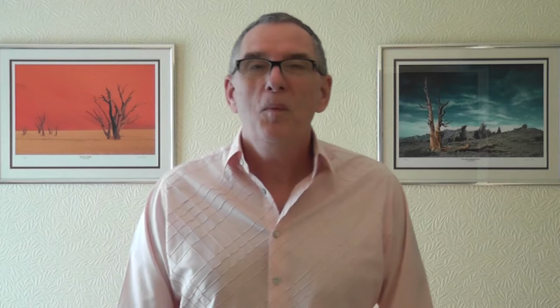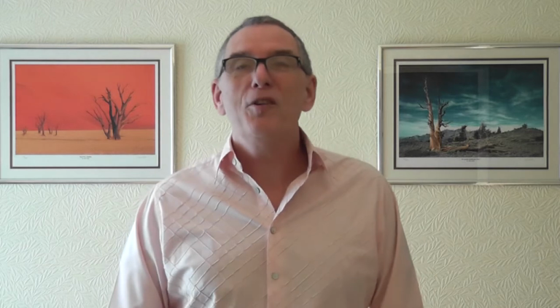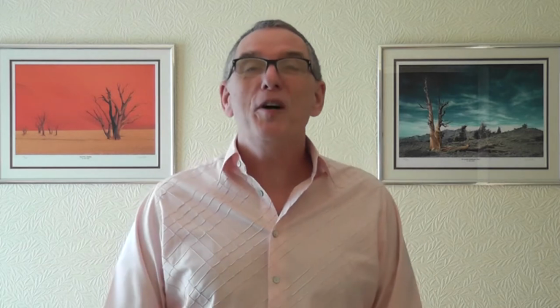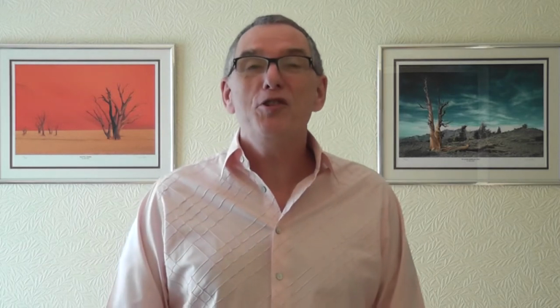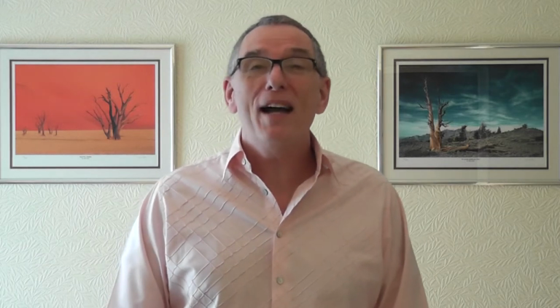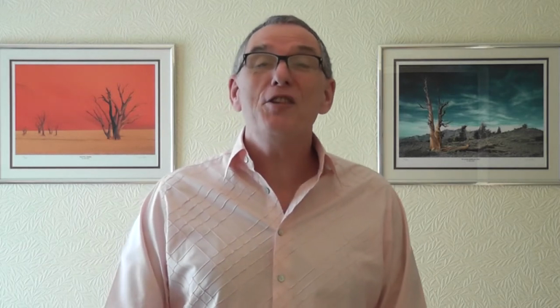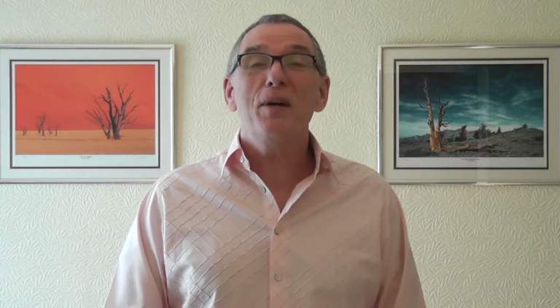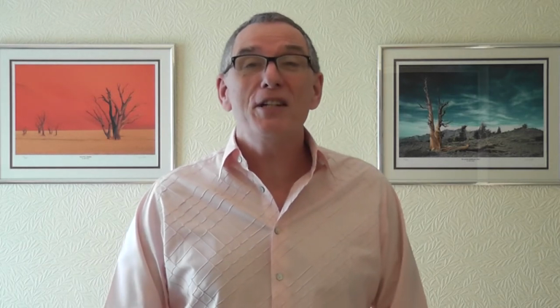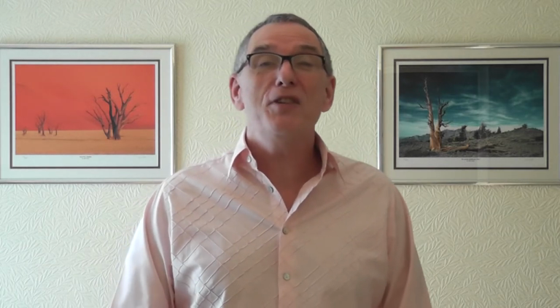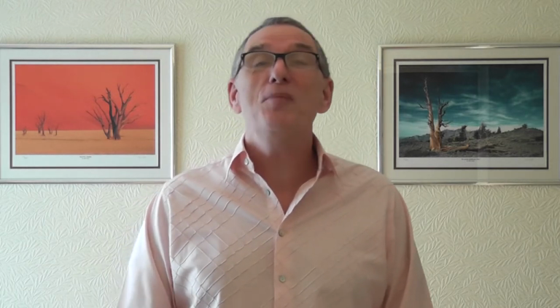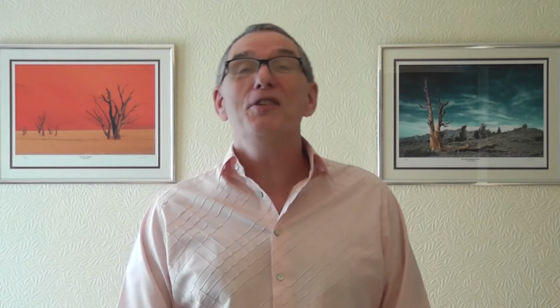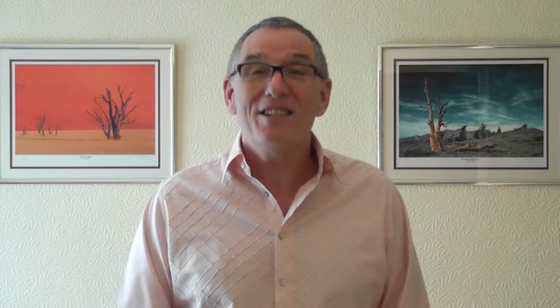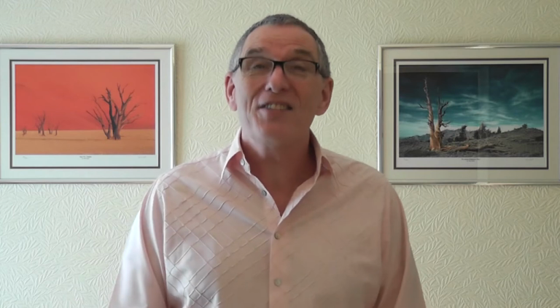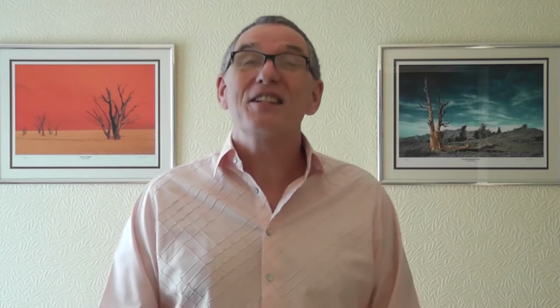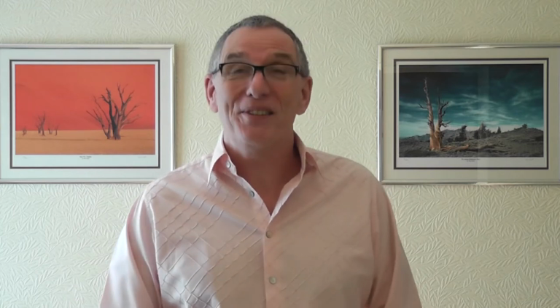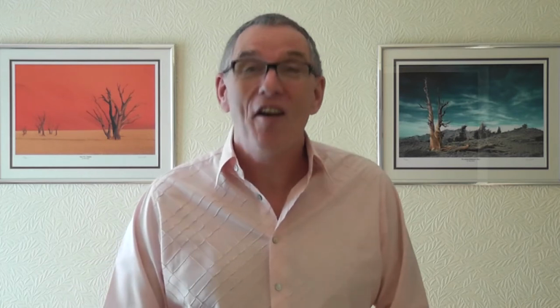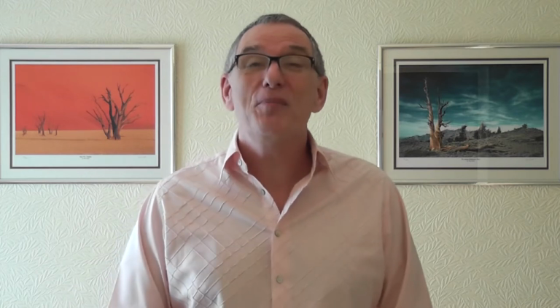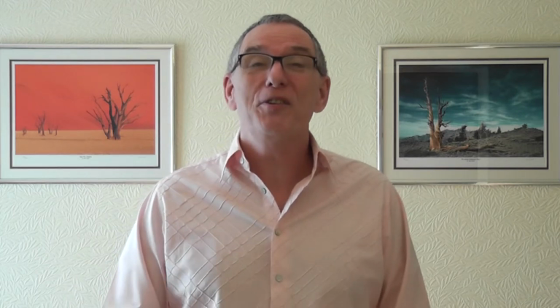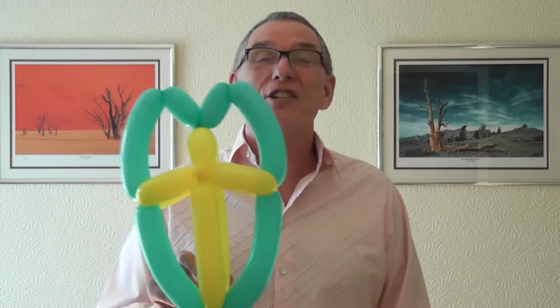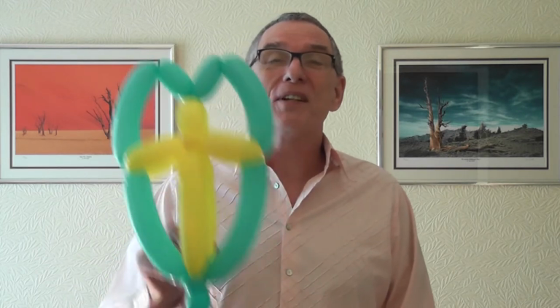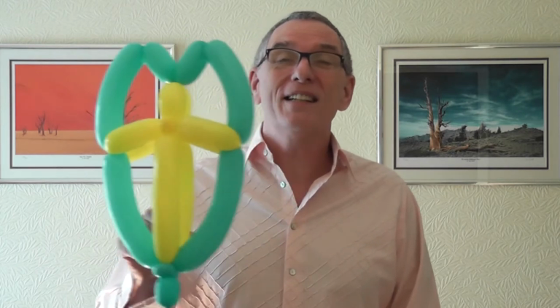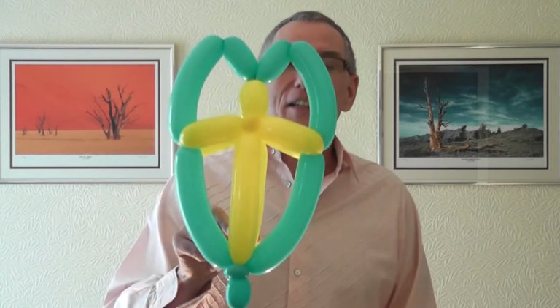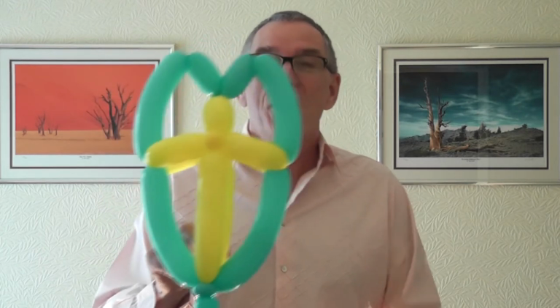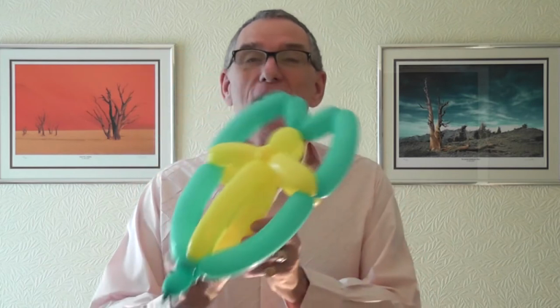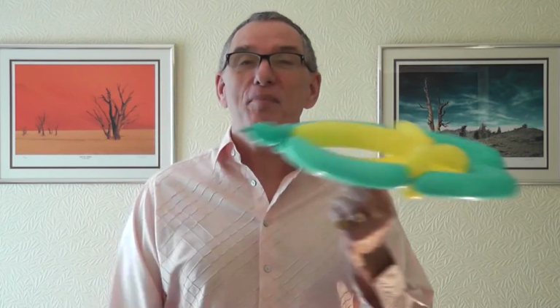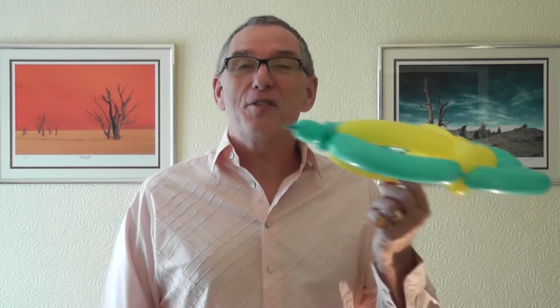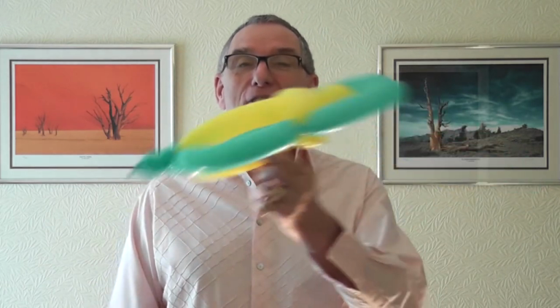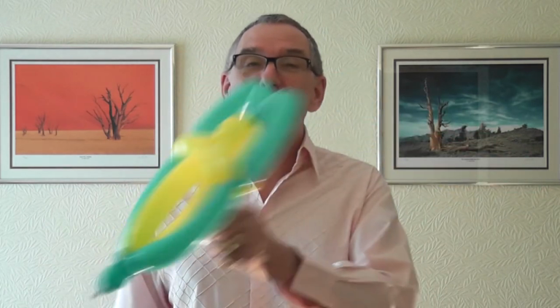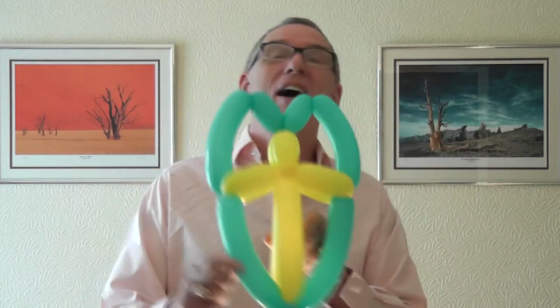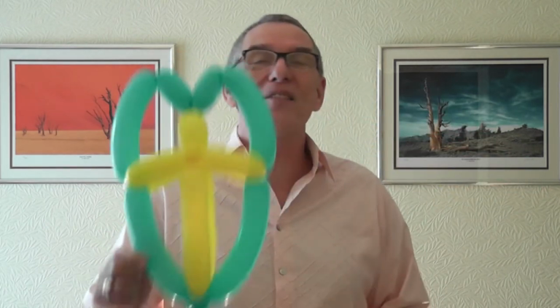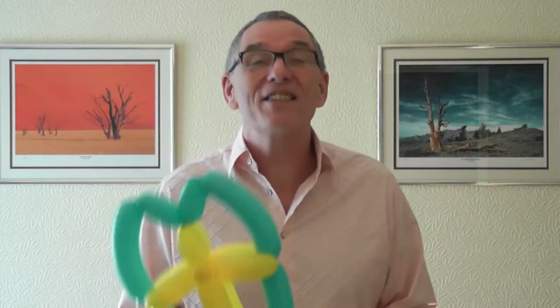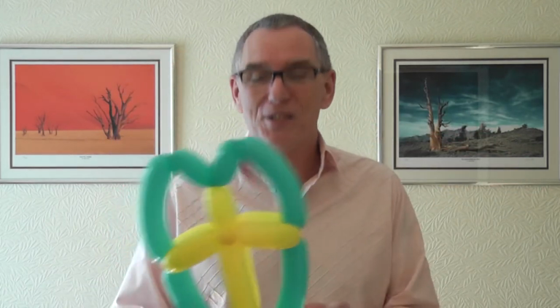Welcome along to BalloonTube. This week we're going to be showing you the two-balloon shield — and yes, it does only take two balloons. Although it could also be a plane or a spacecraft, but anyway, that's another story.